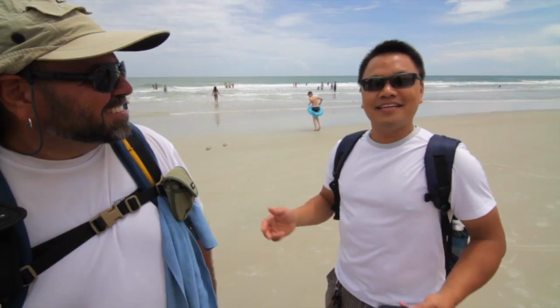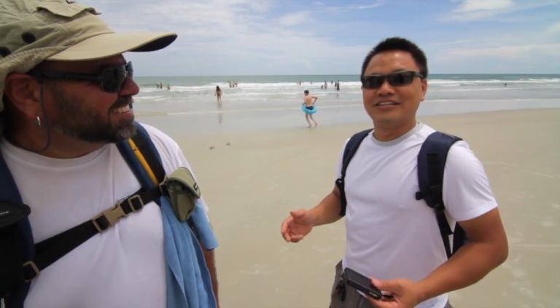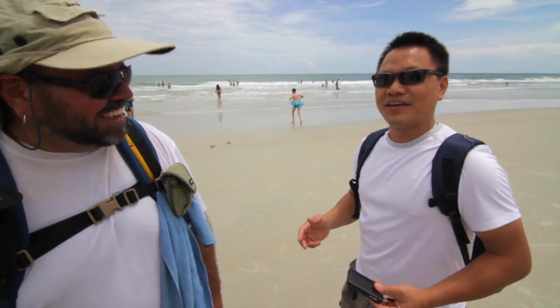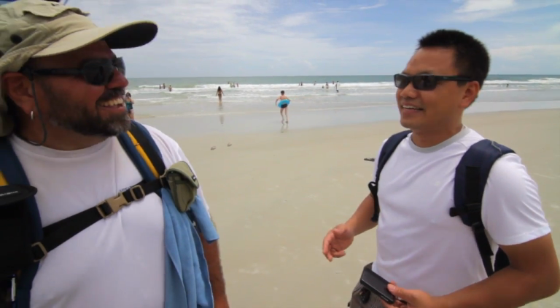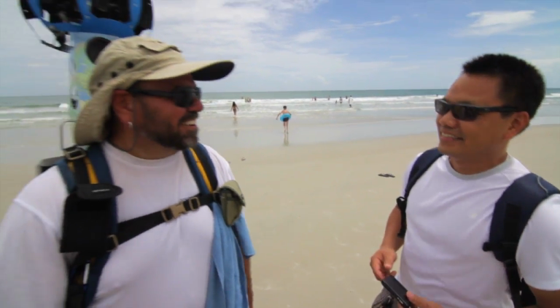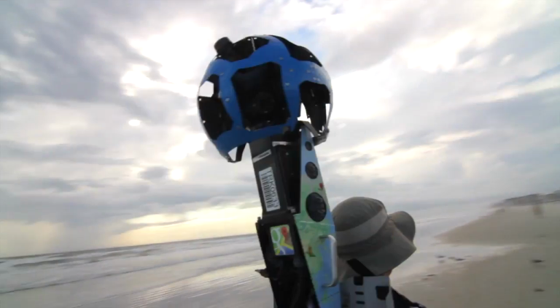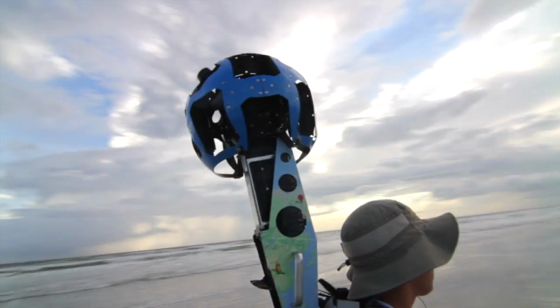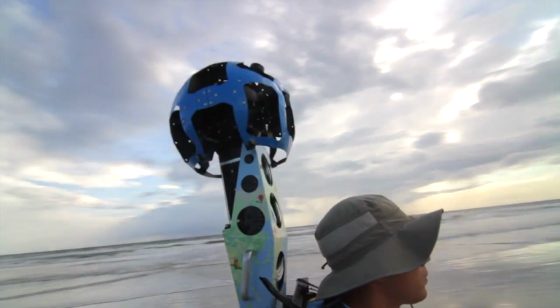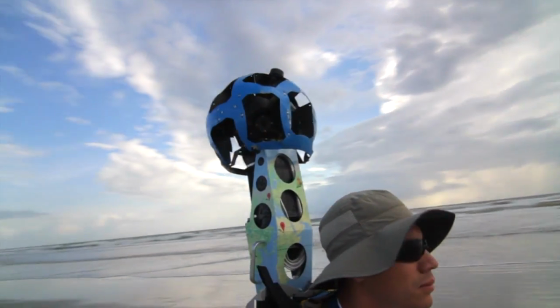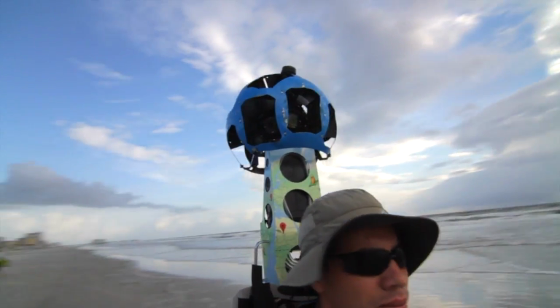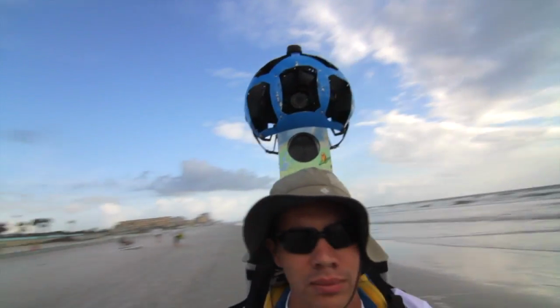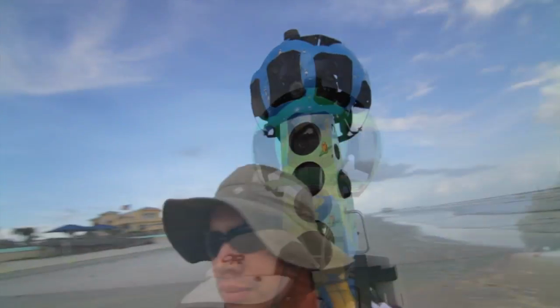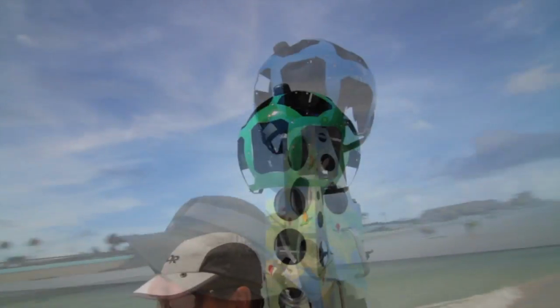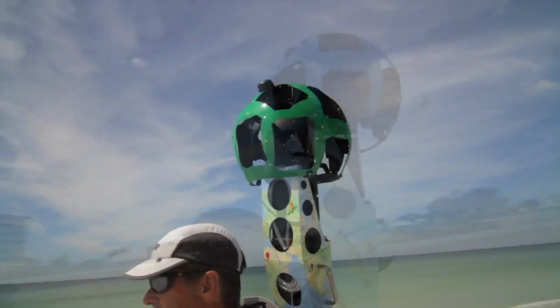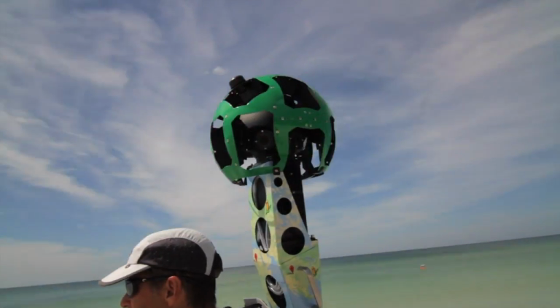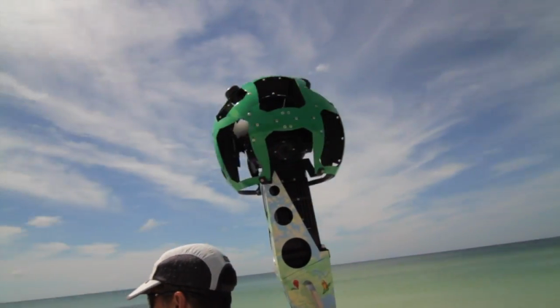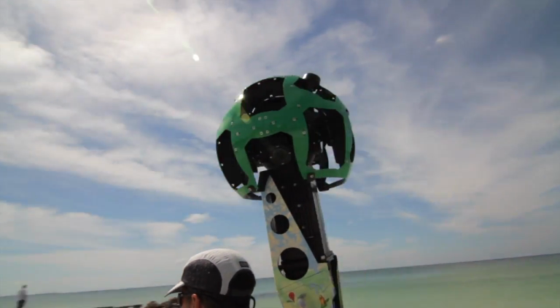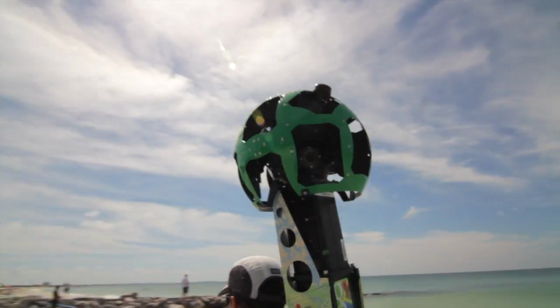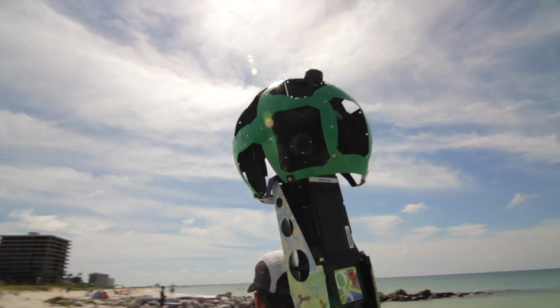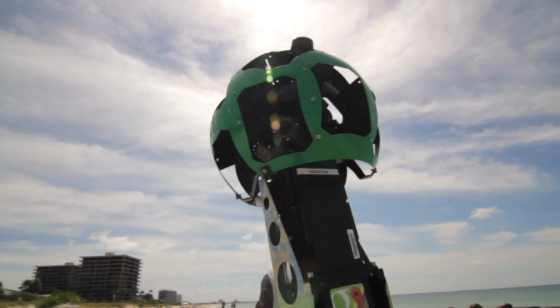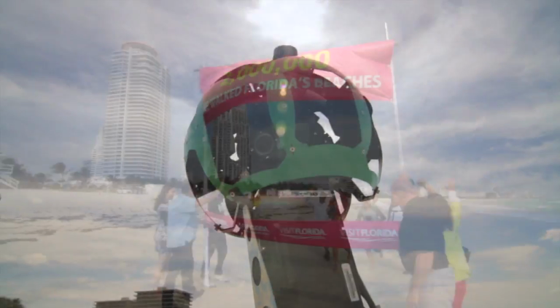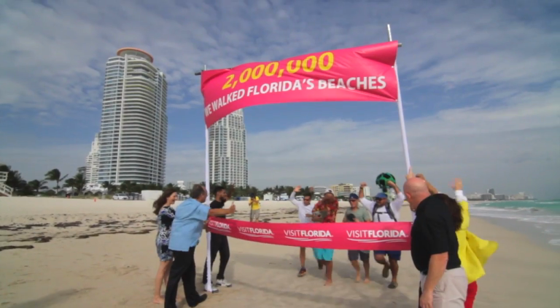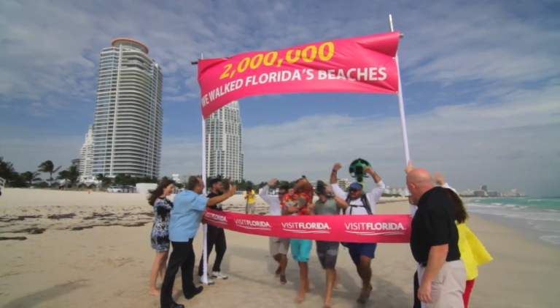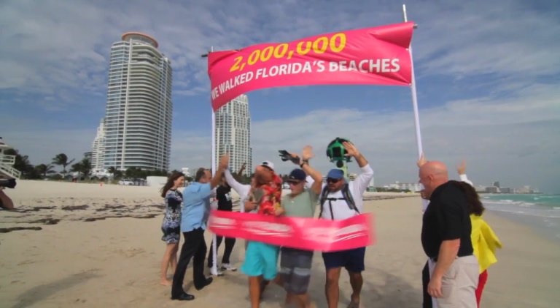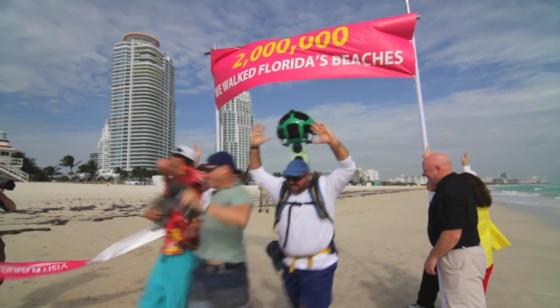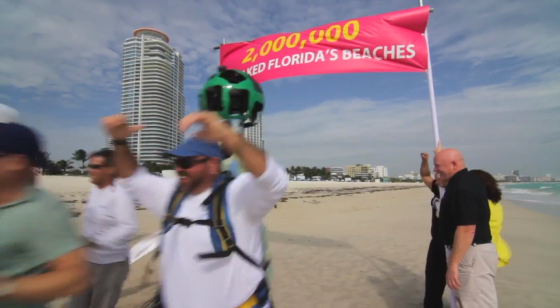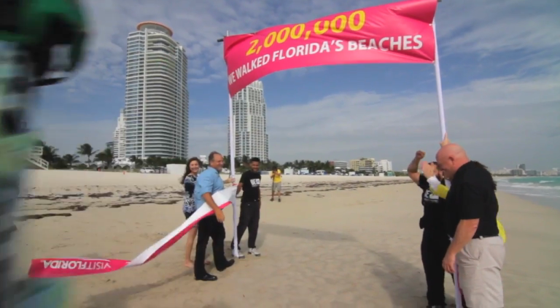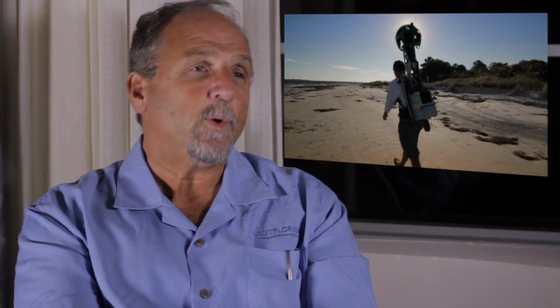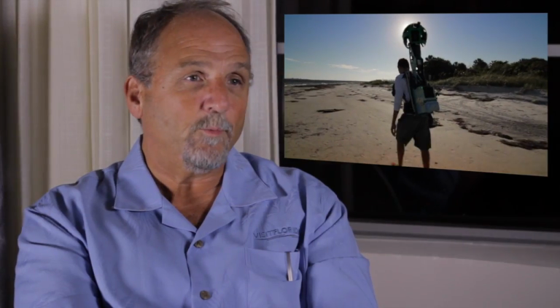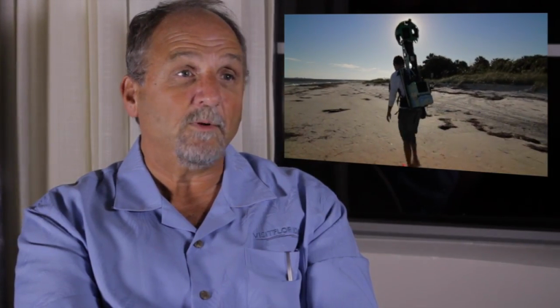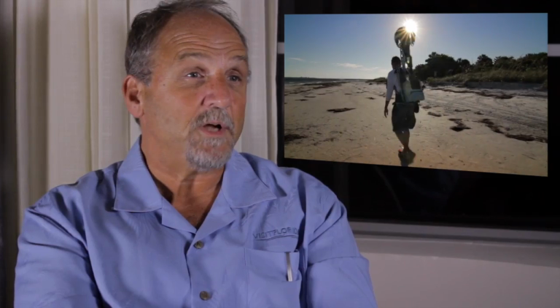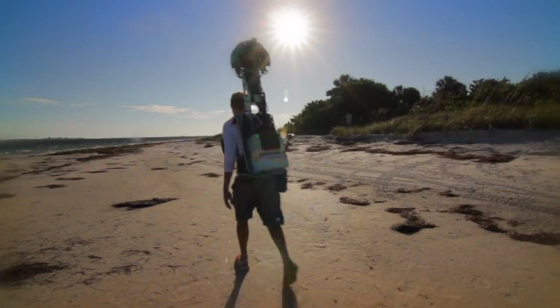This is a good job. The 15 lenses taking a panorama of photos every 2.5 seconds, capturing Florida's splendor step-by-step — two million of them in fact. Everywhere we went, we had a bubble of sunshine around us.